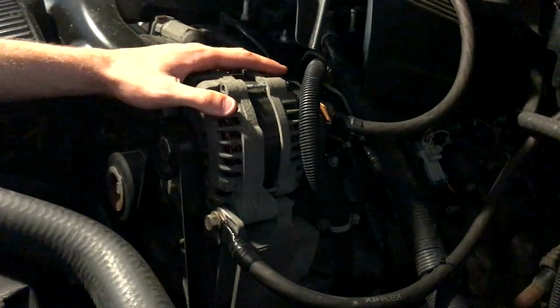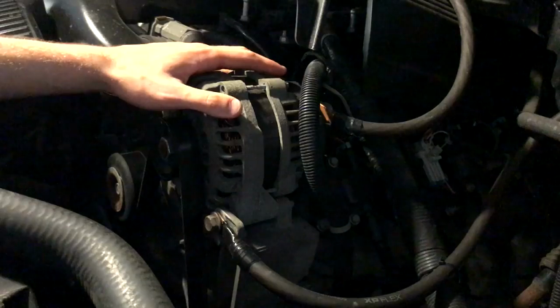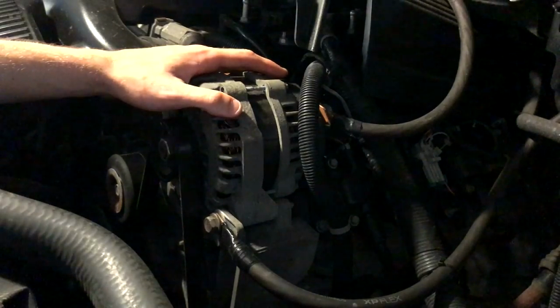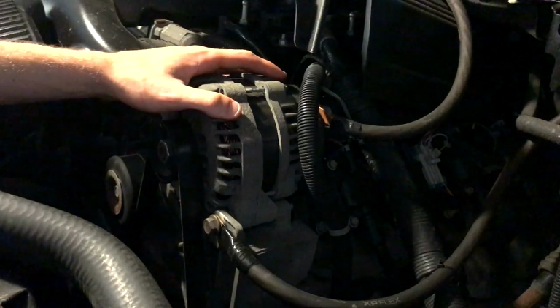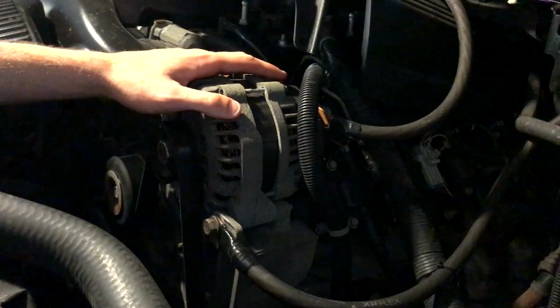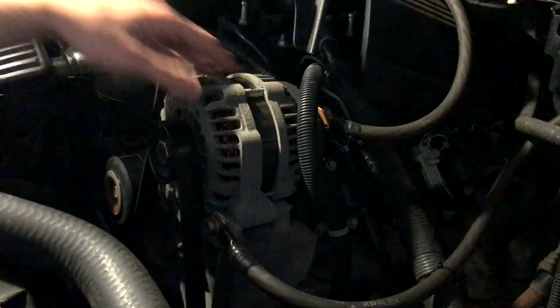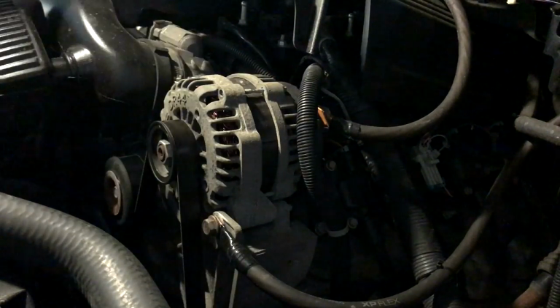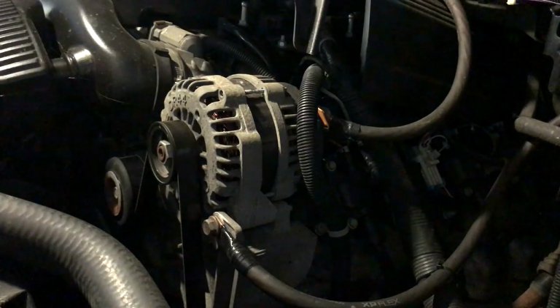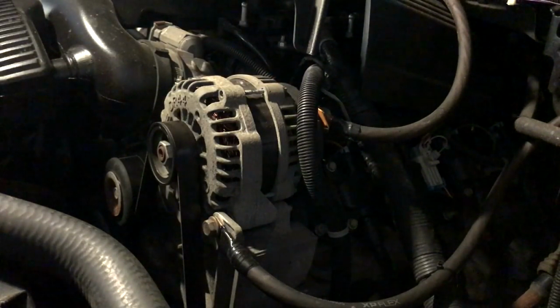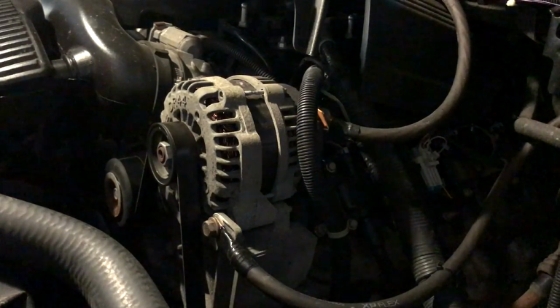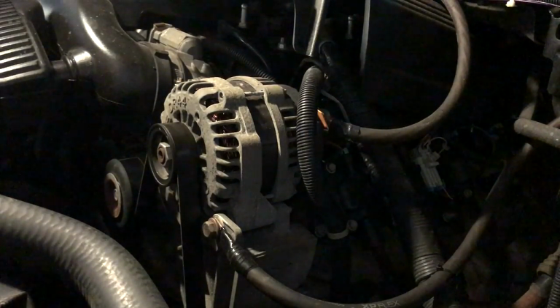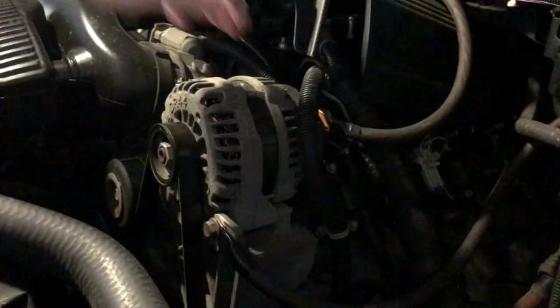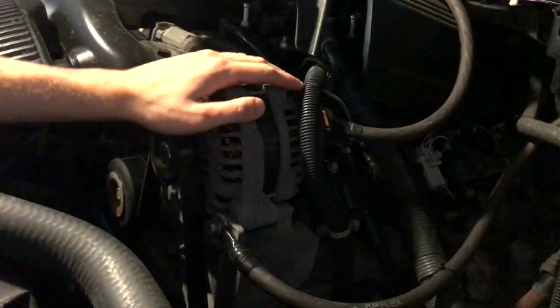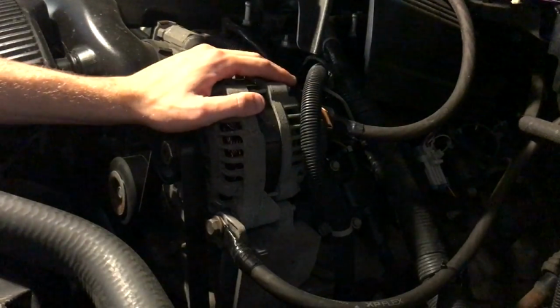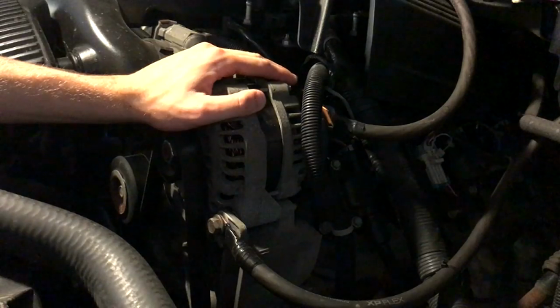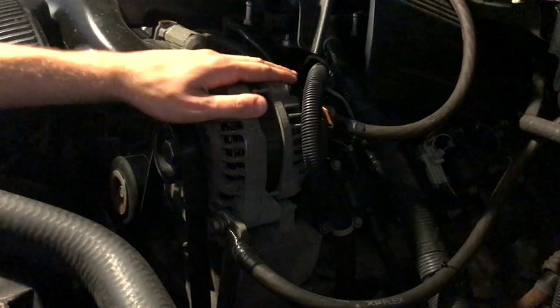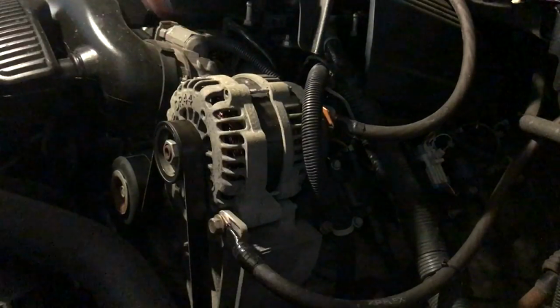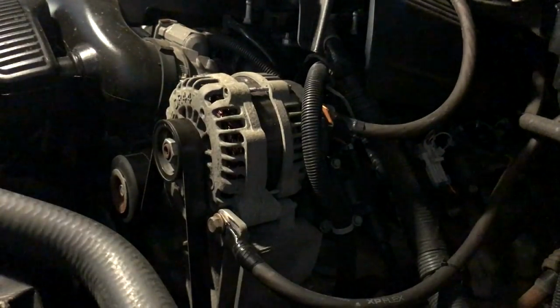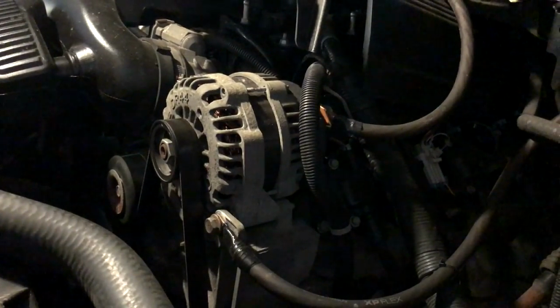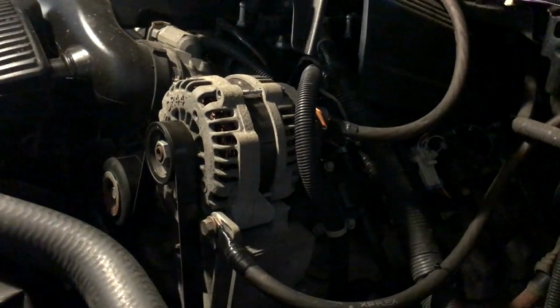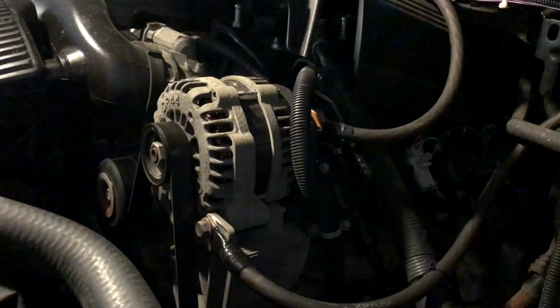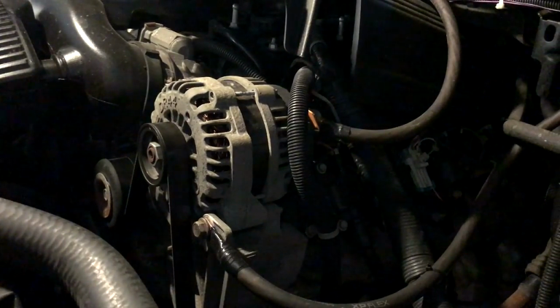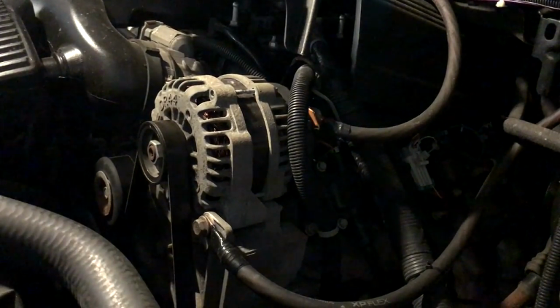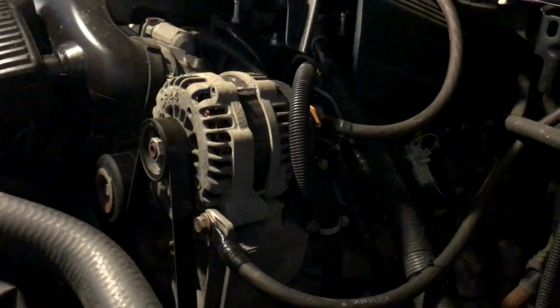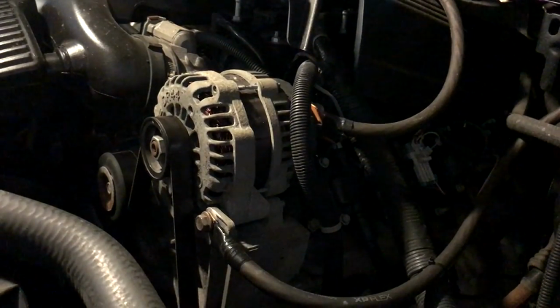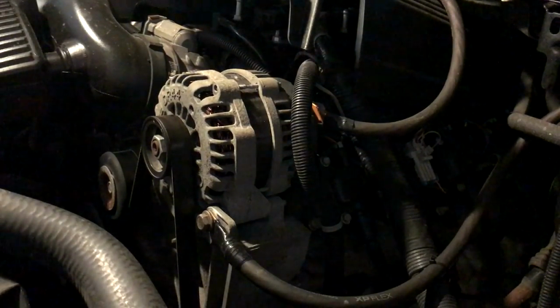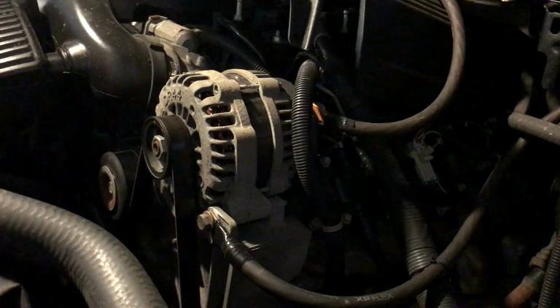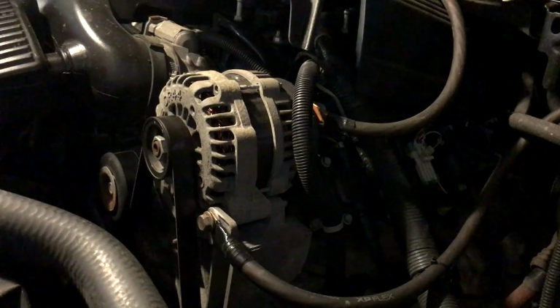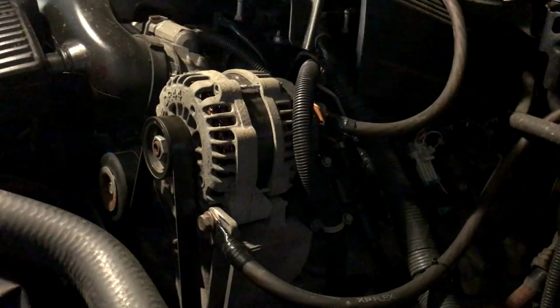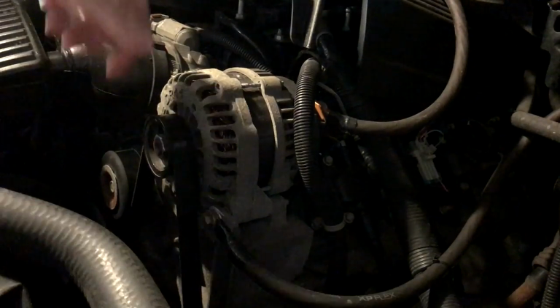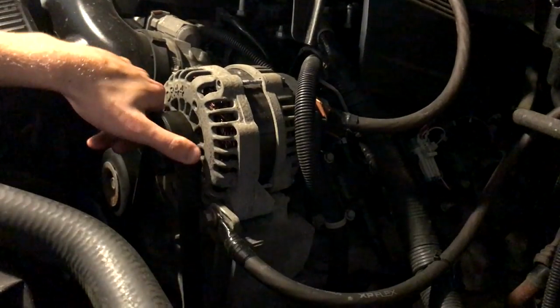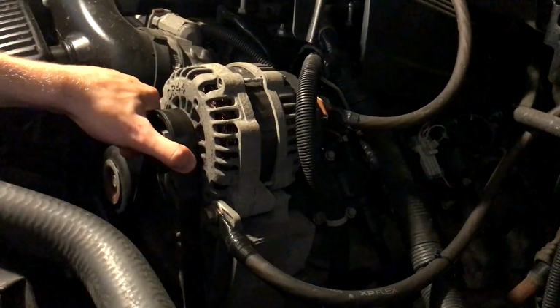Make sure before you do anything electrical, the battery up here is unhooked. Just undo the negative. It's always easier when you just undo the negative and not both of them. Just the negative. Alright, let's get into it.